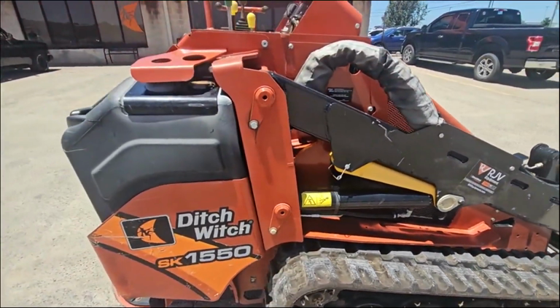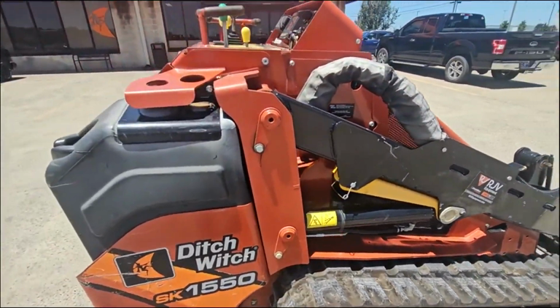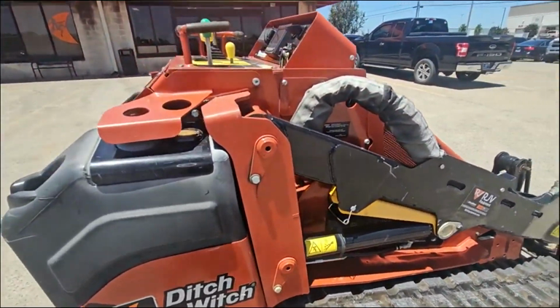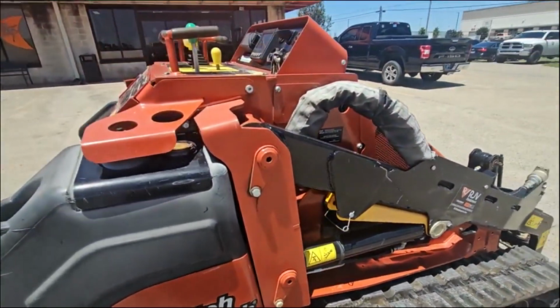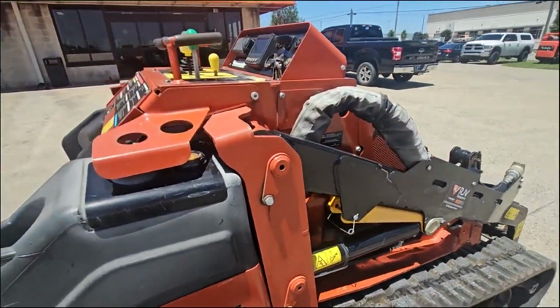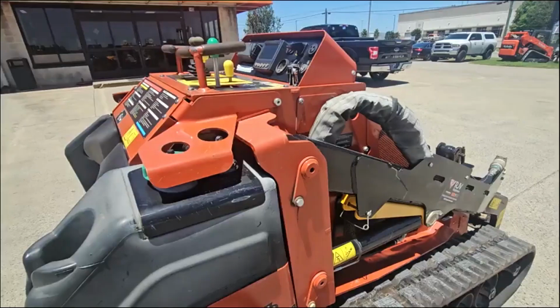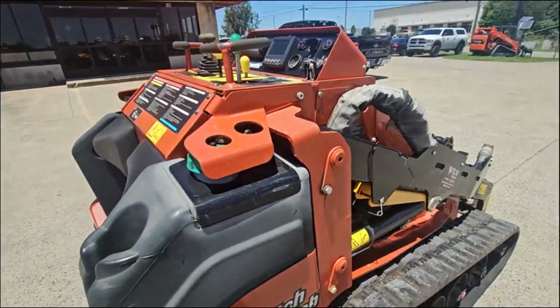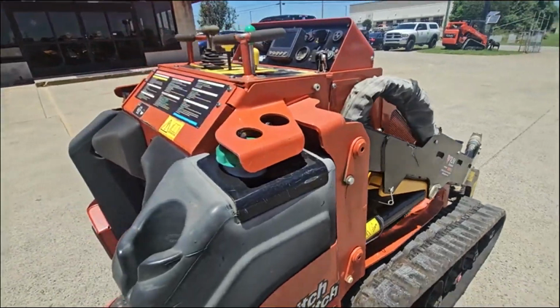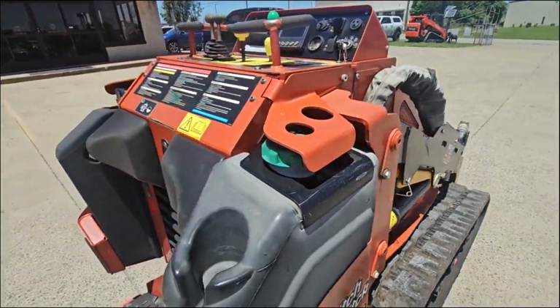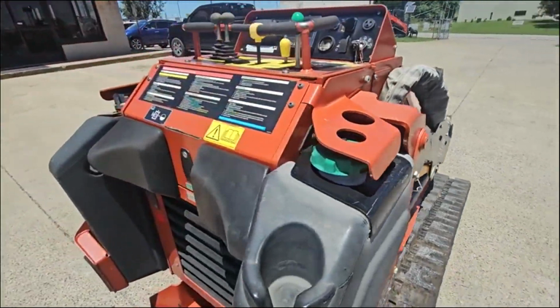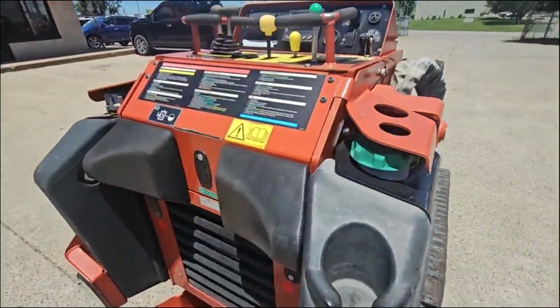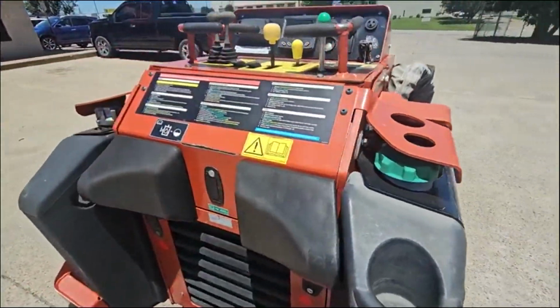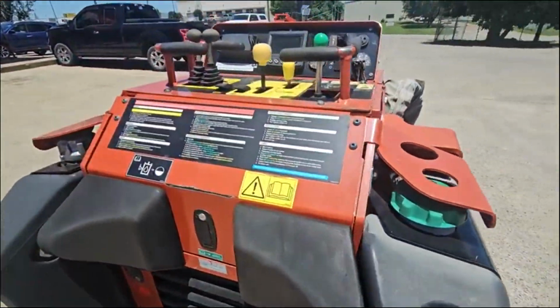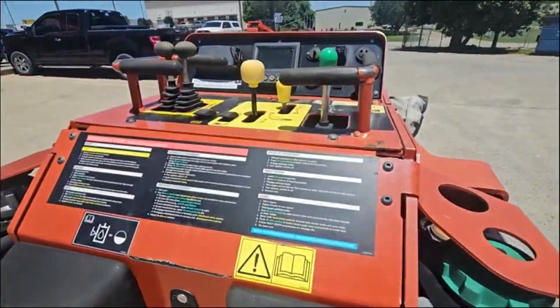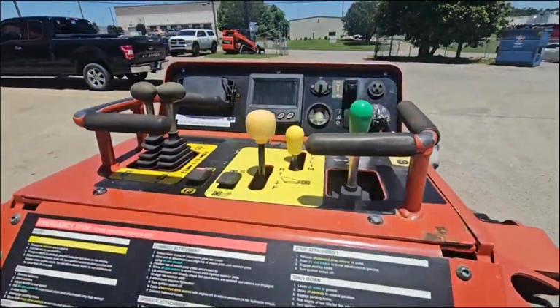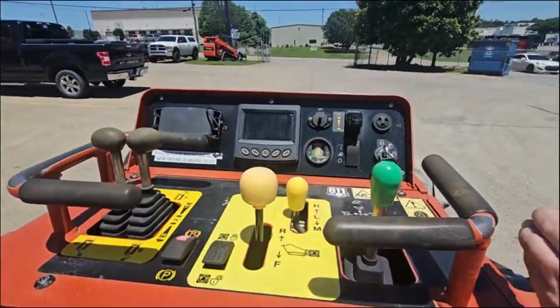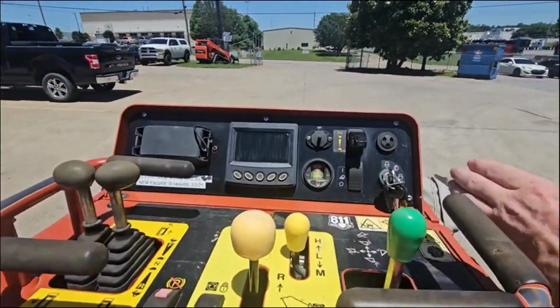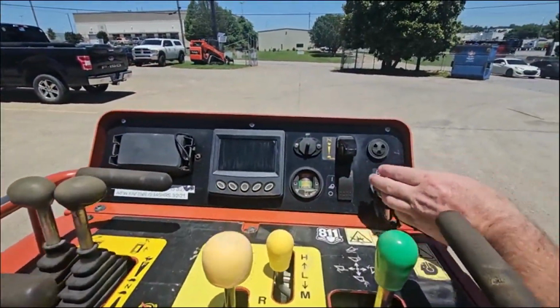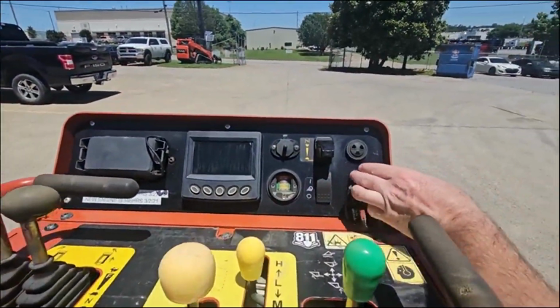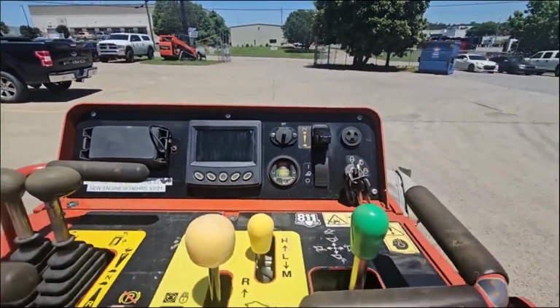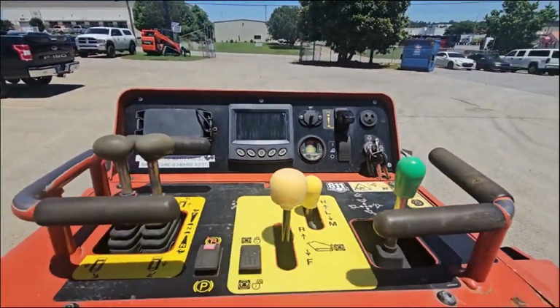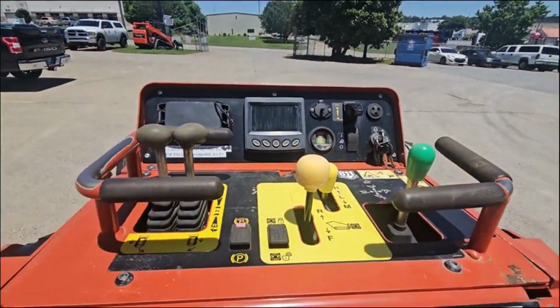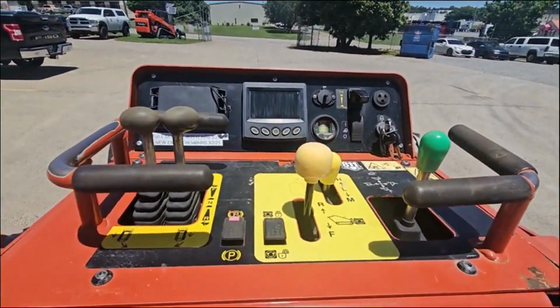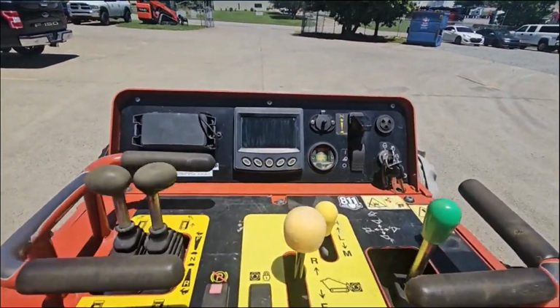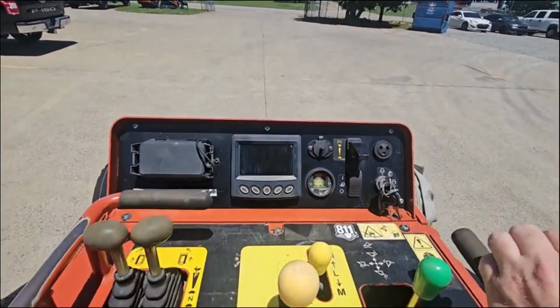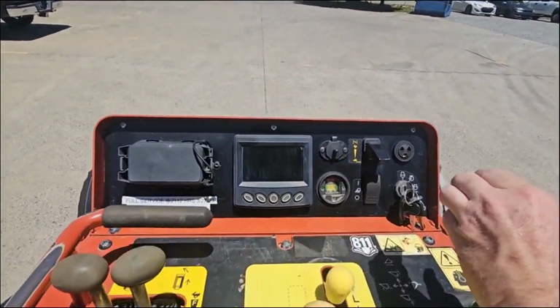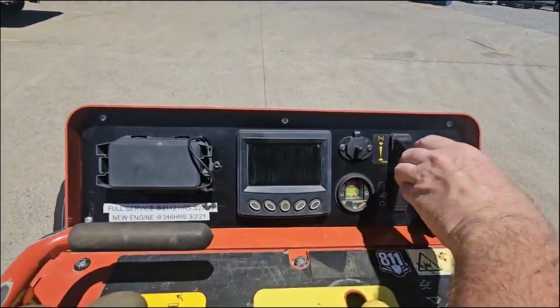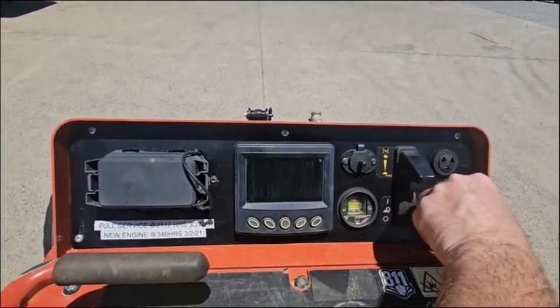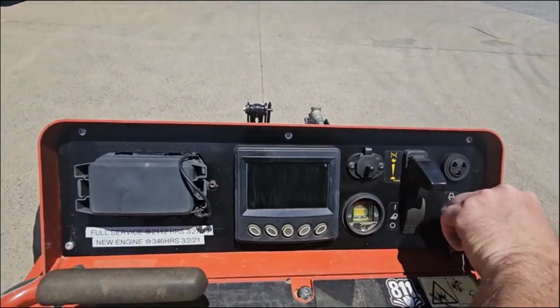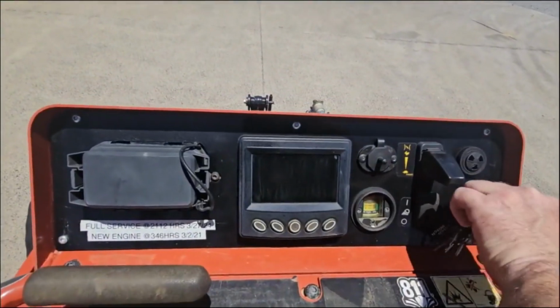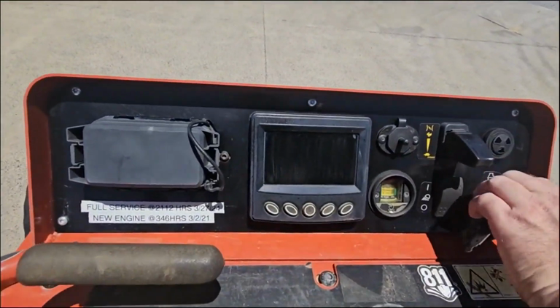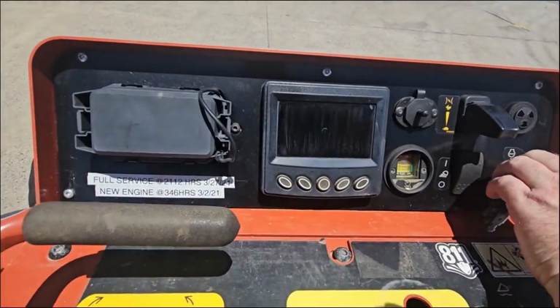Doesn't have a weight kit. On the Iron Meter.